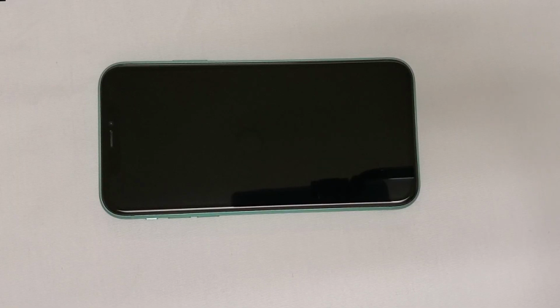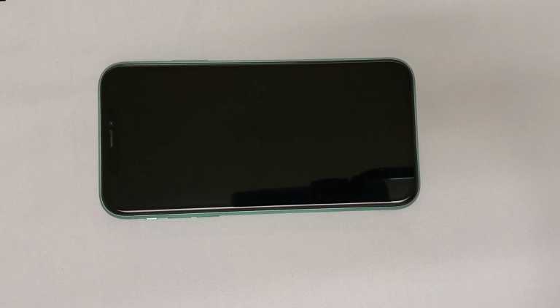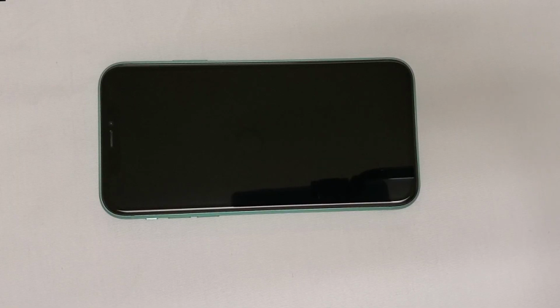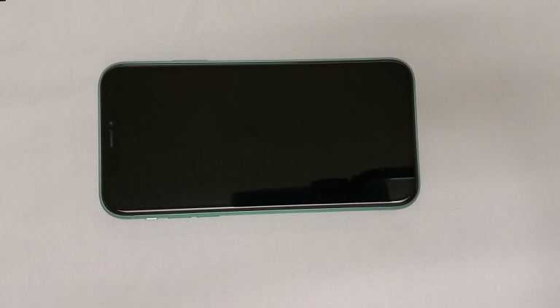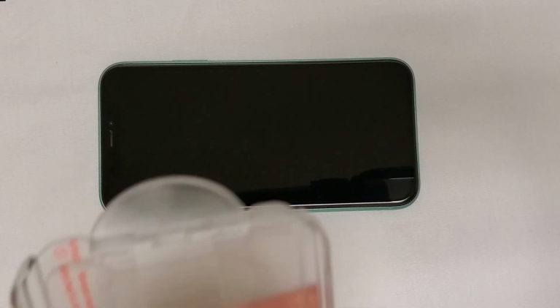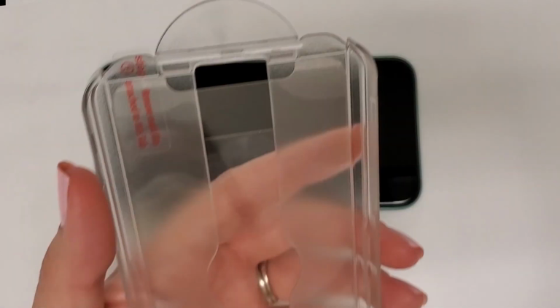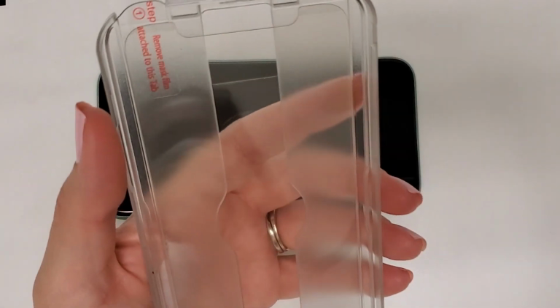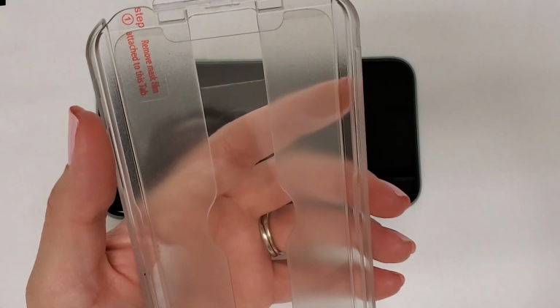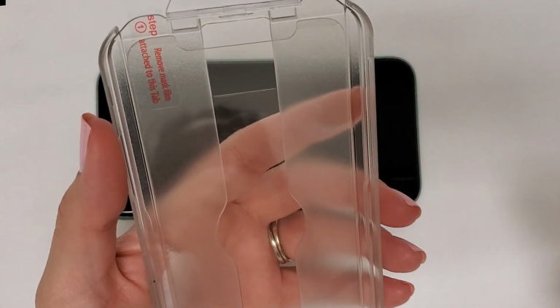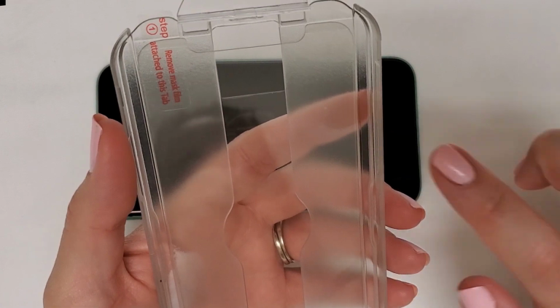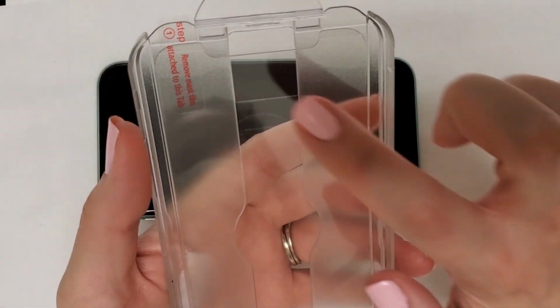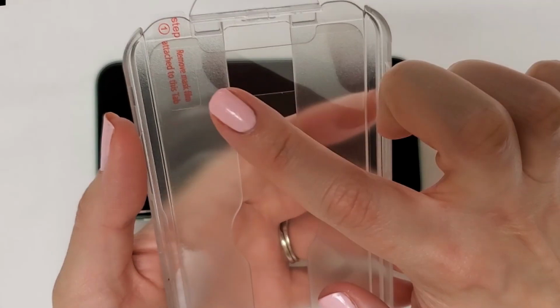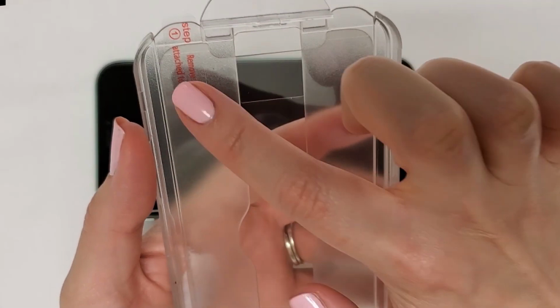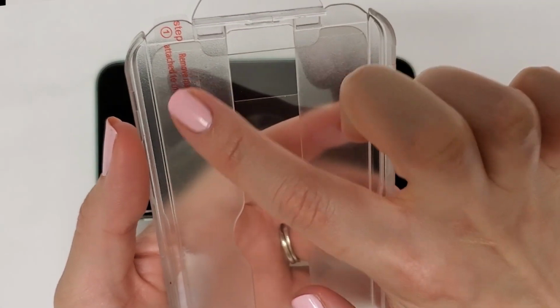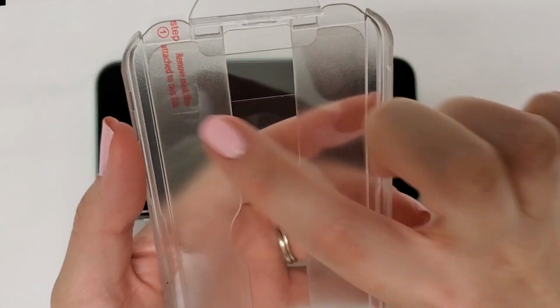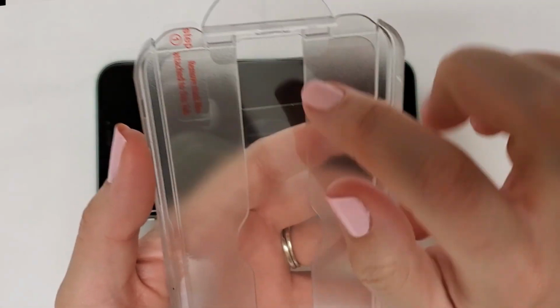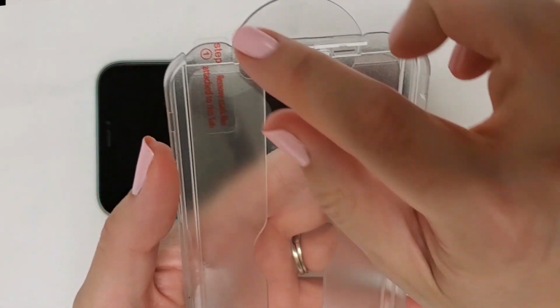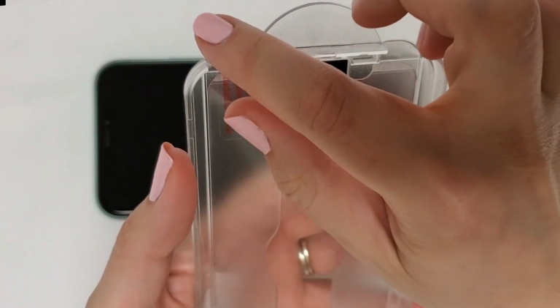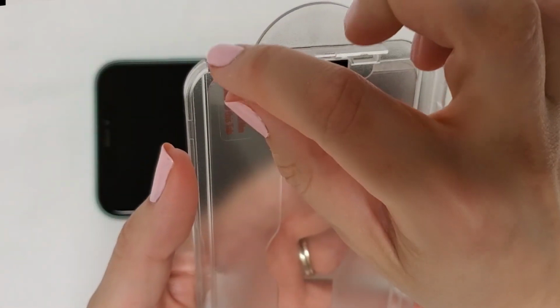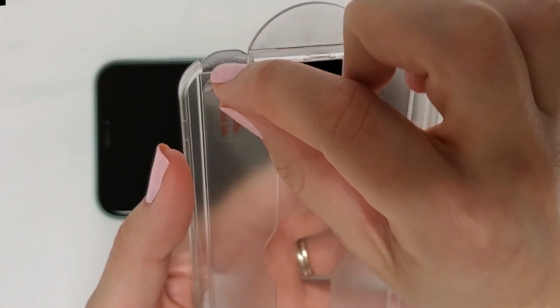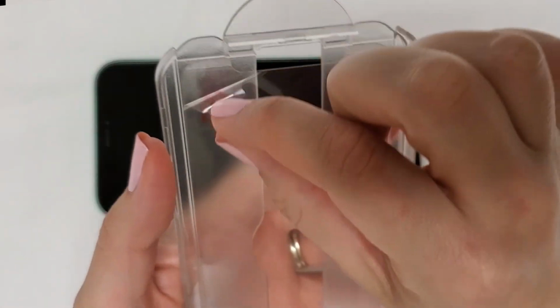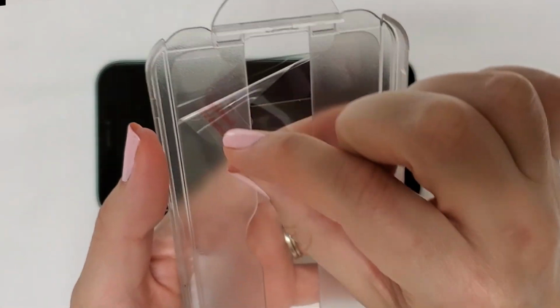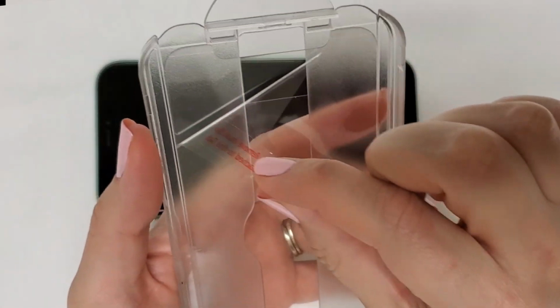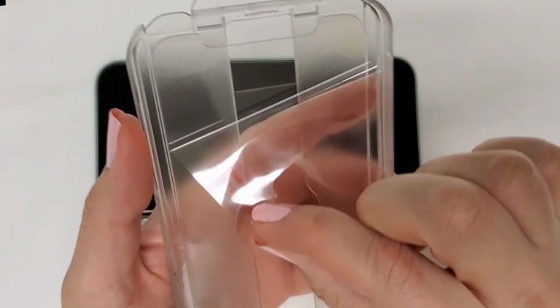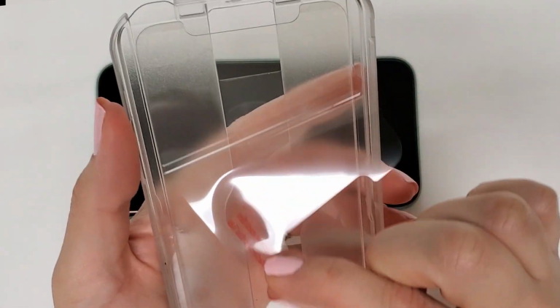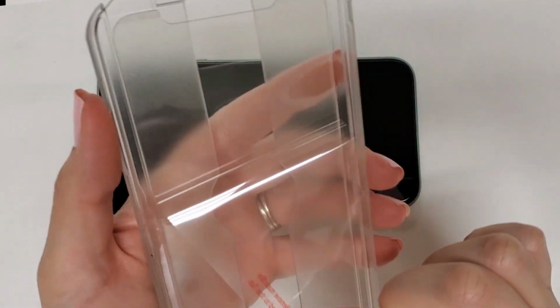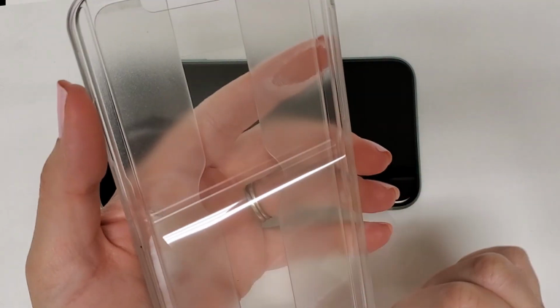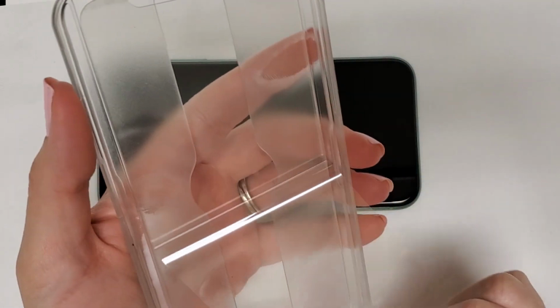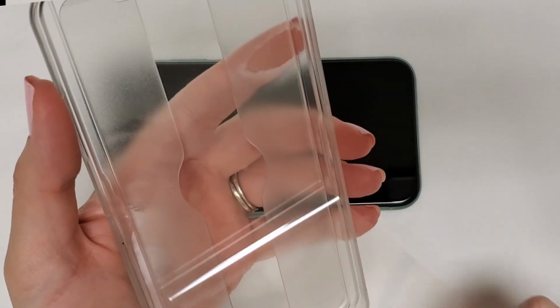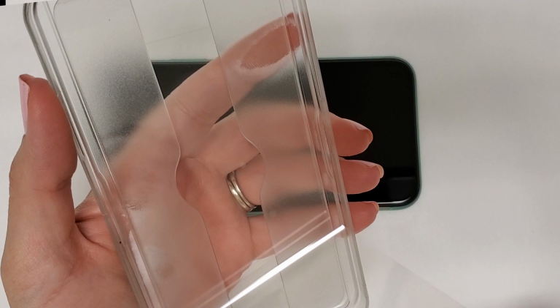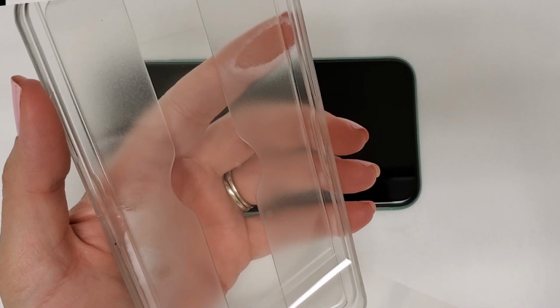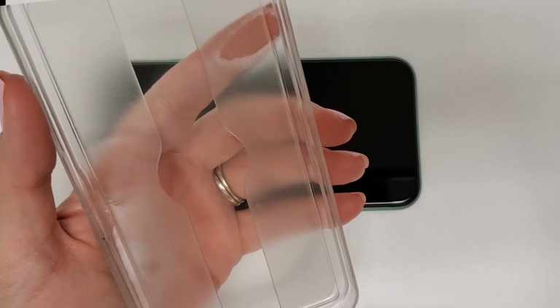Hold the tray with one hand and remove the first mask film by lifting the Step 1 tab to expose the adhesive of the screen protector while it's still in the tray.